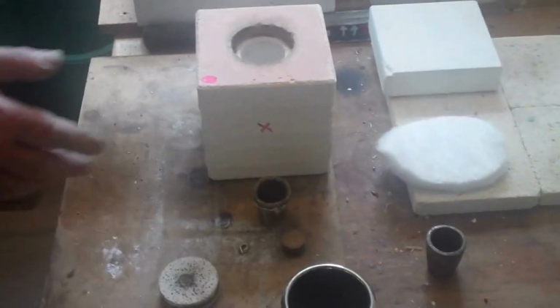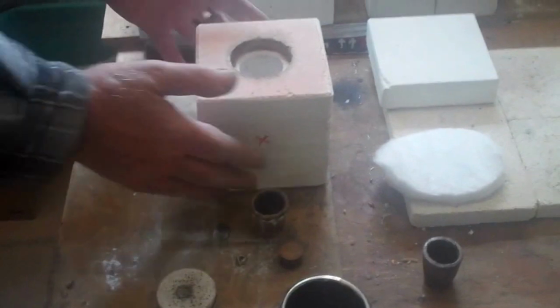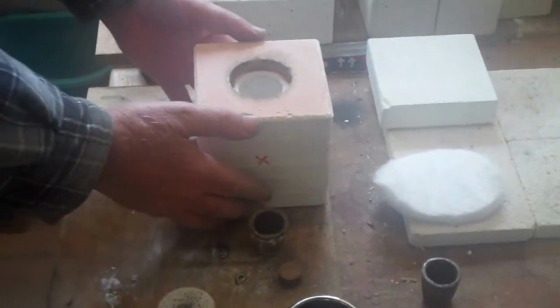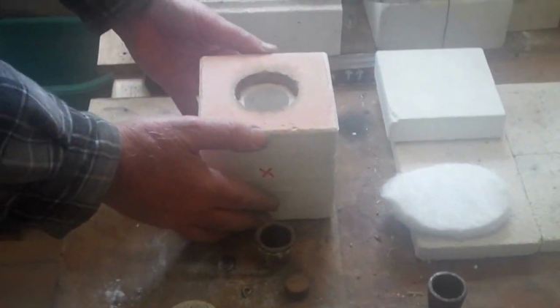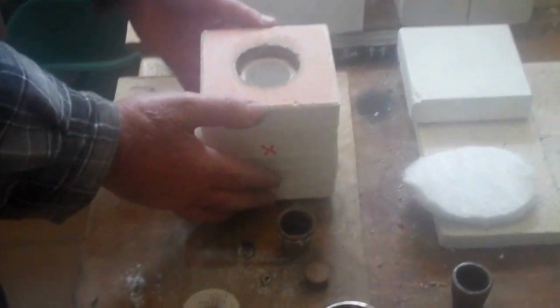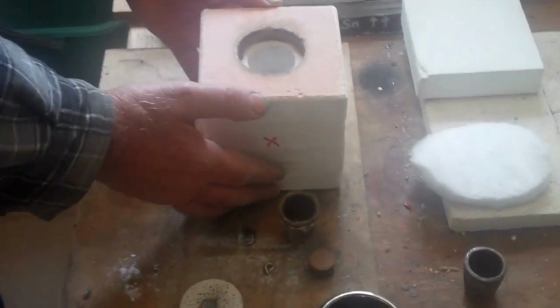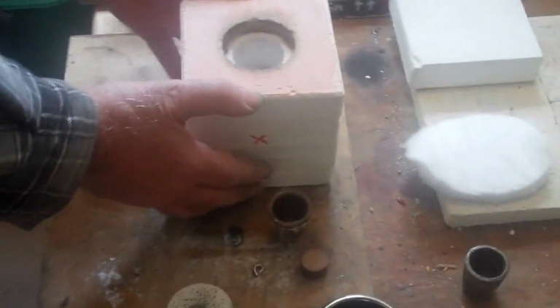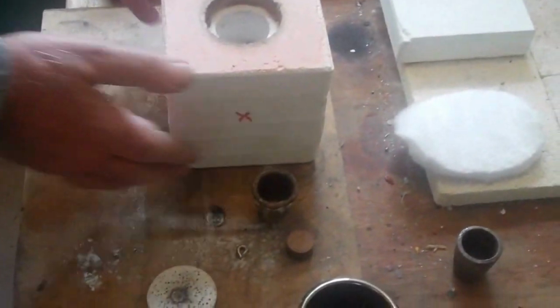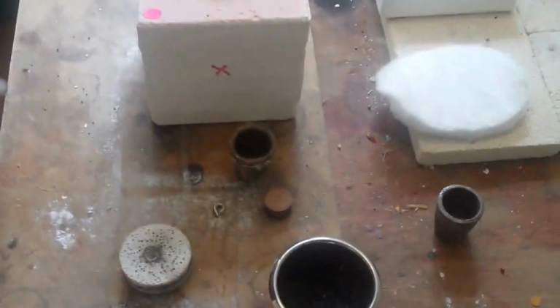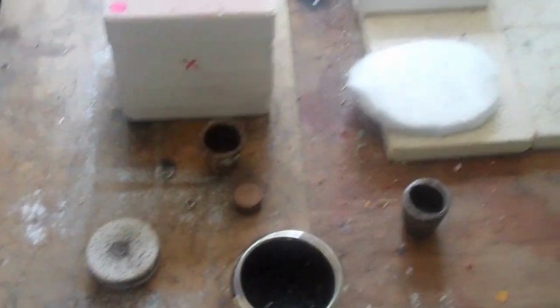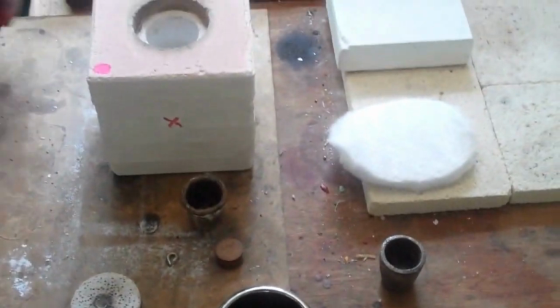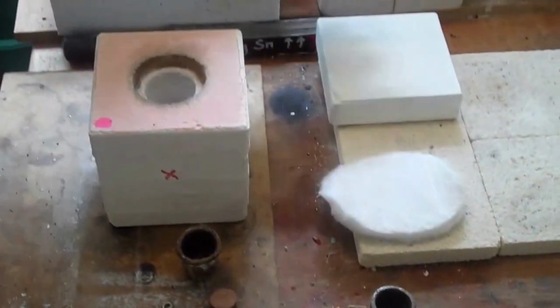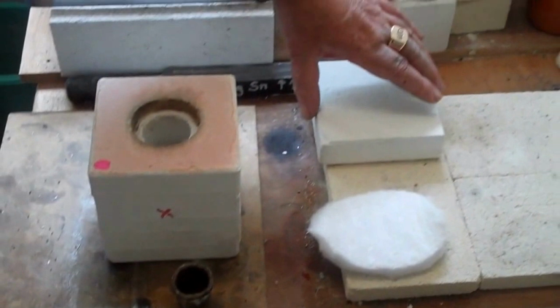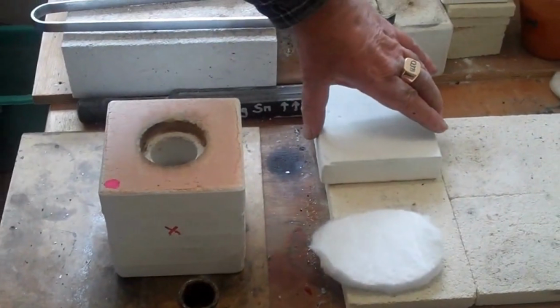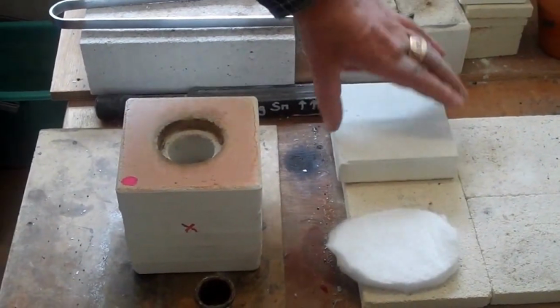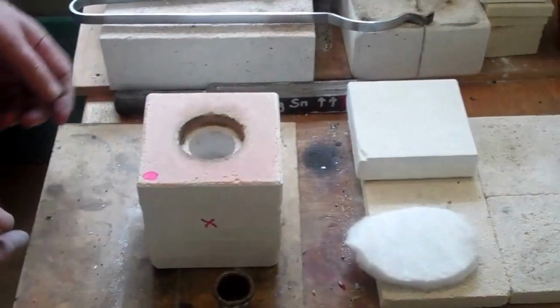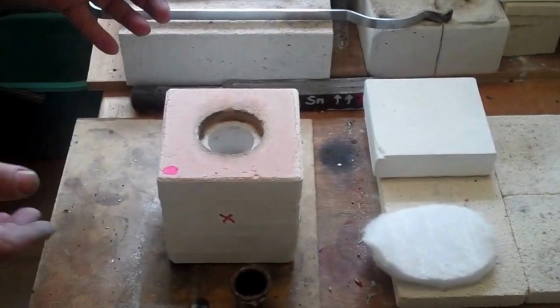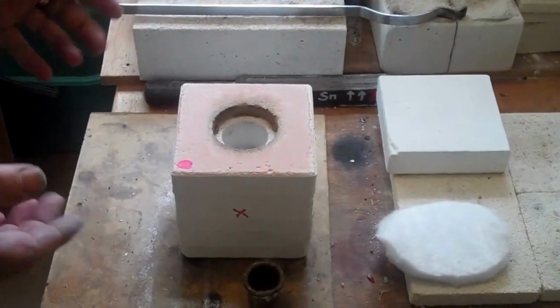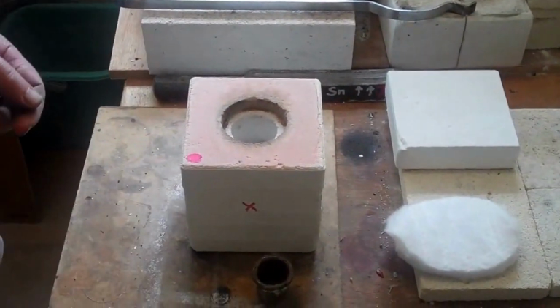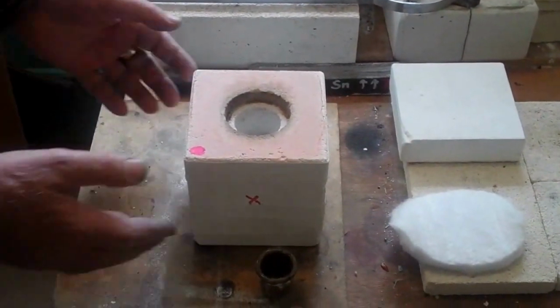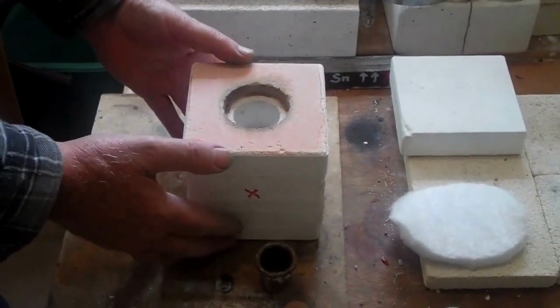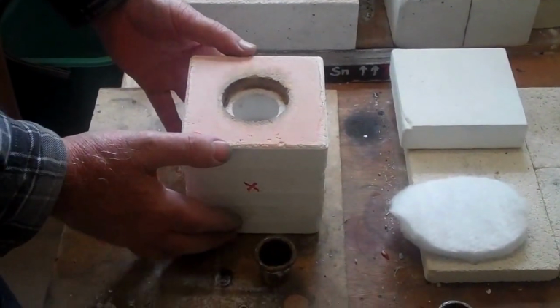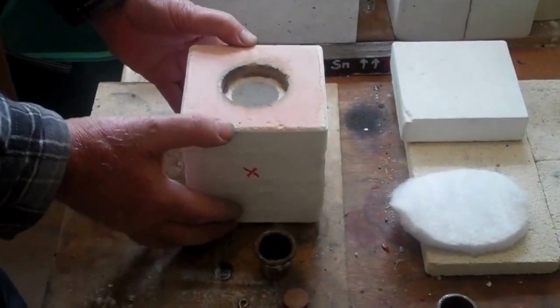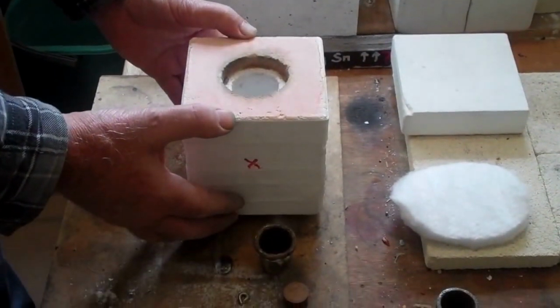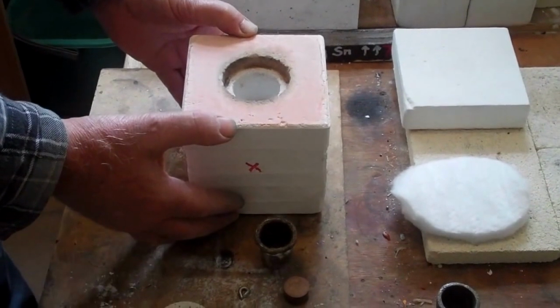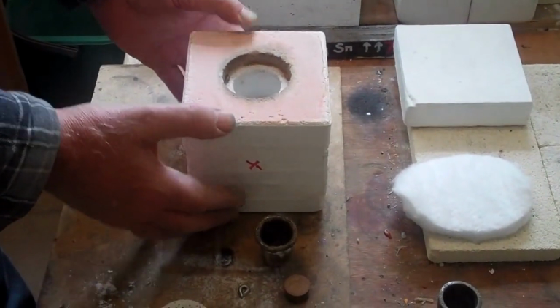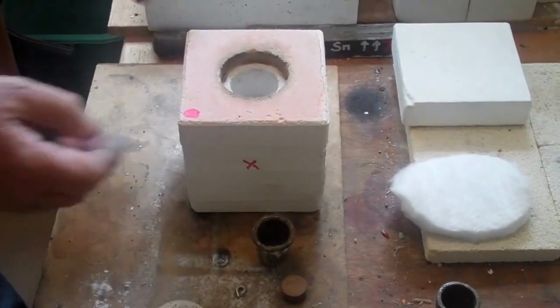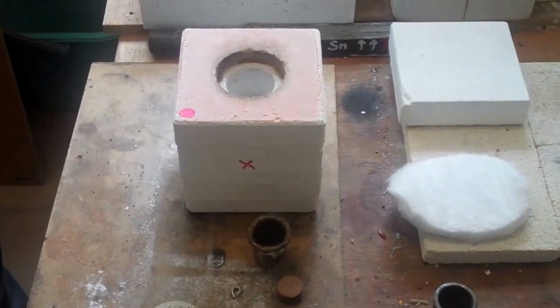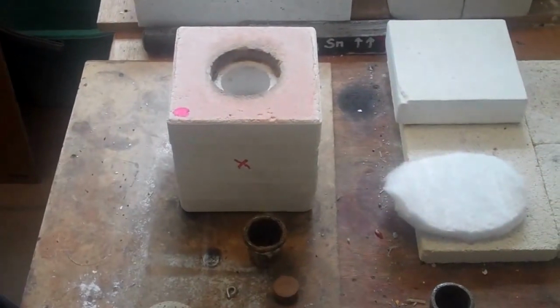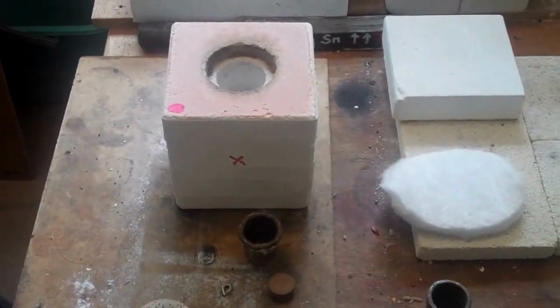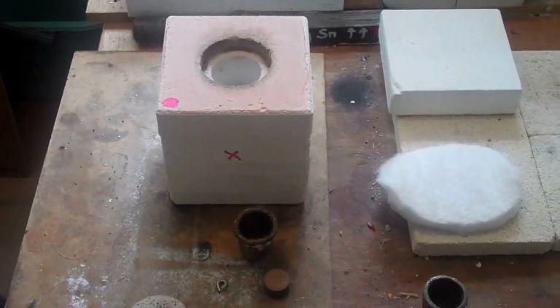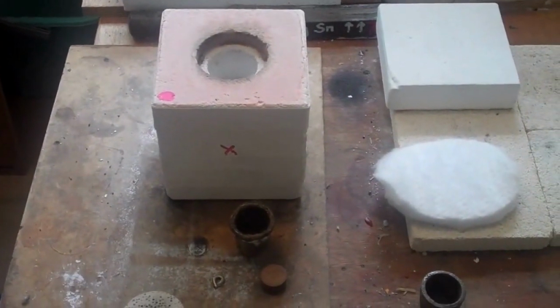Hi, well here we are in the Microfoundry workshop and we're just showing how to use the melting furnace, which is one of the two furnaces in the Microfoundry system.